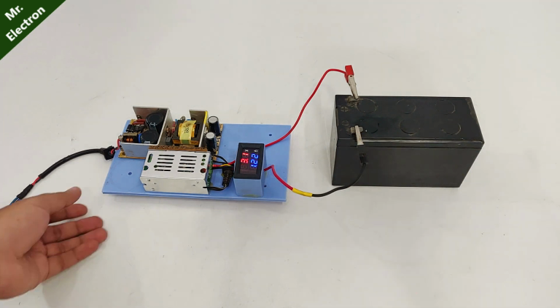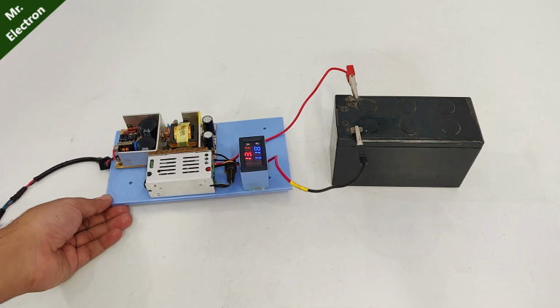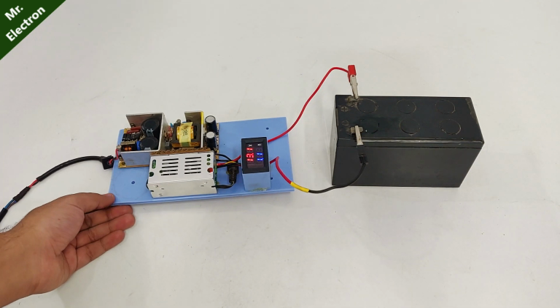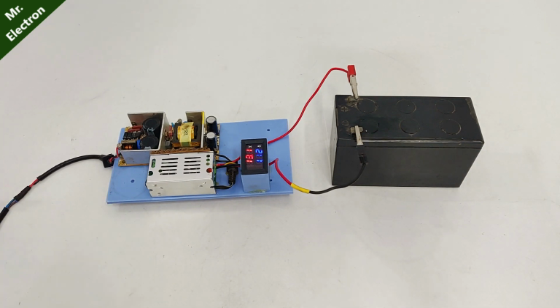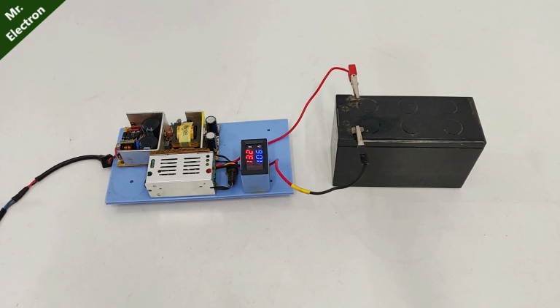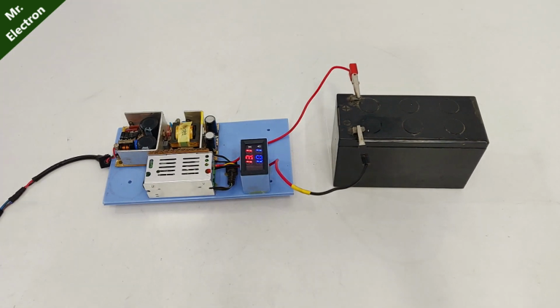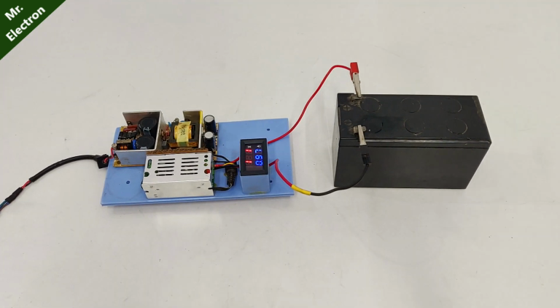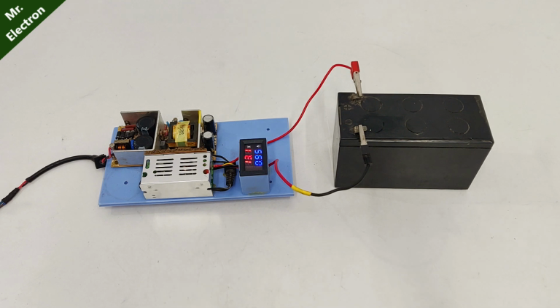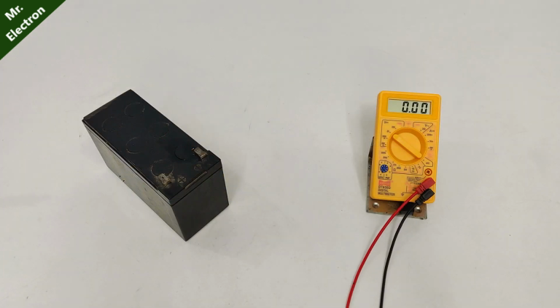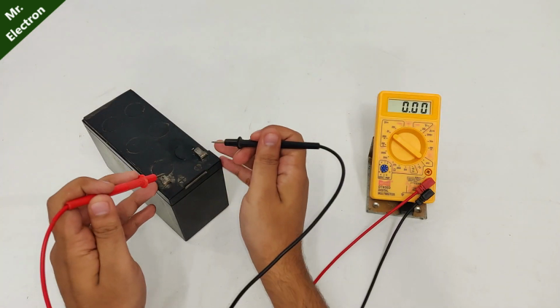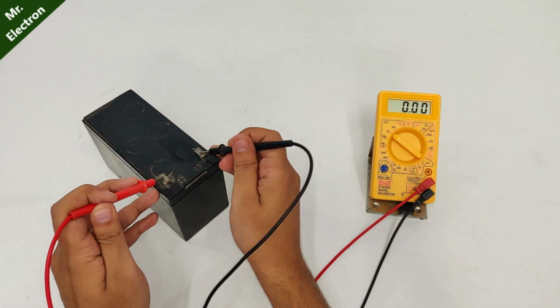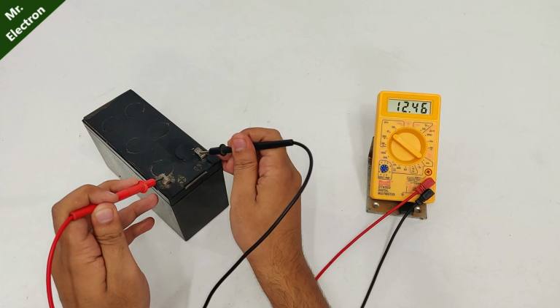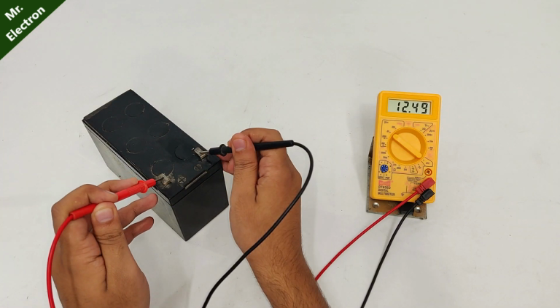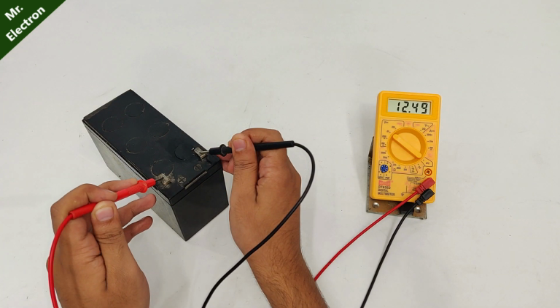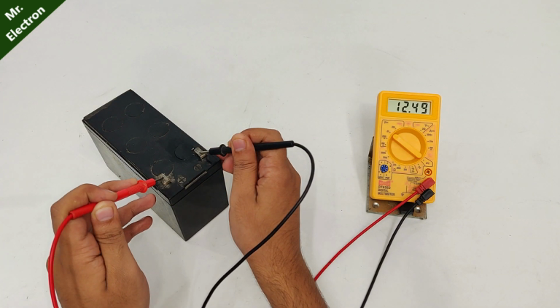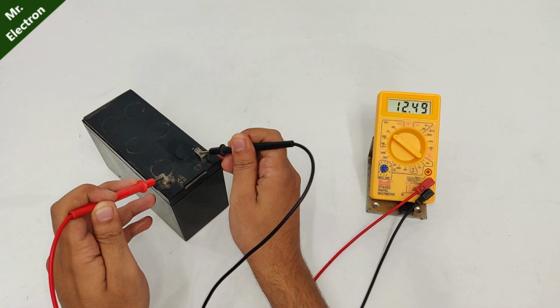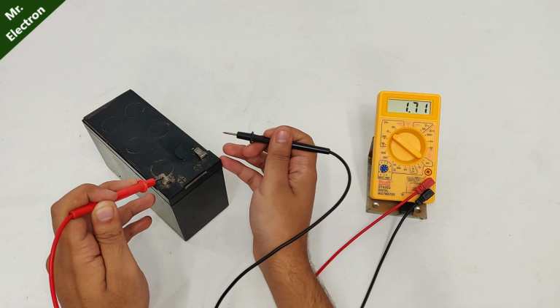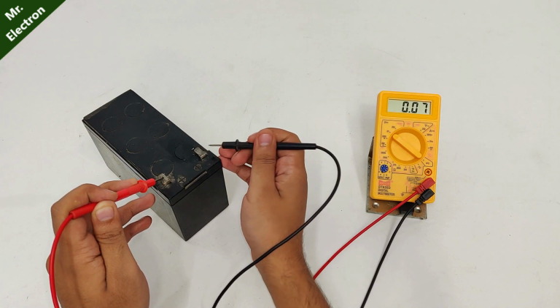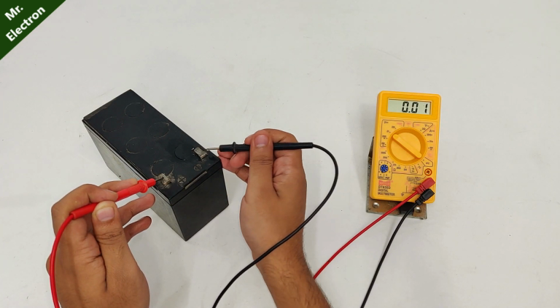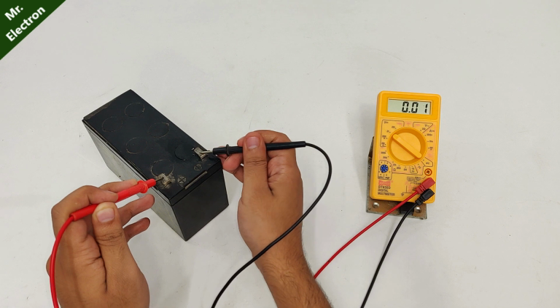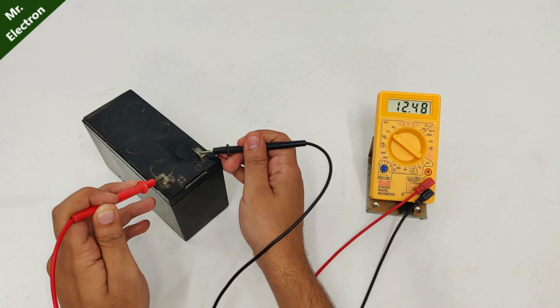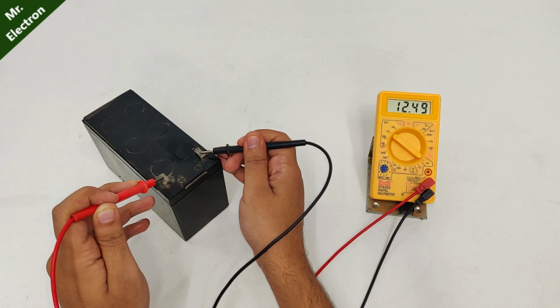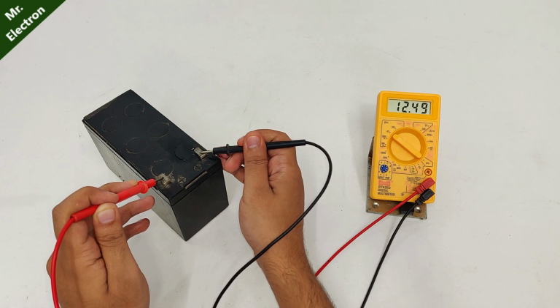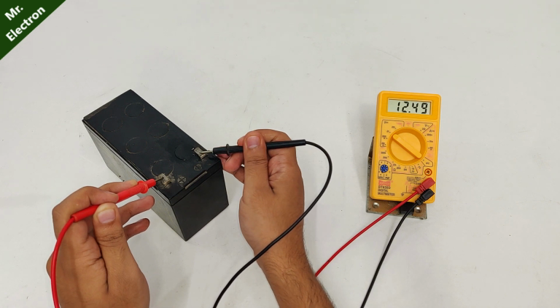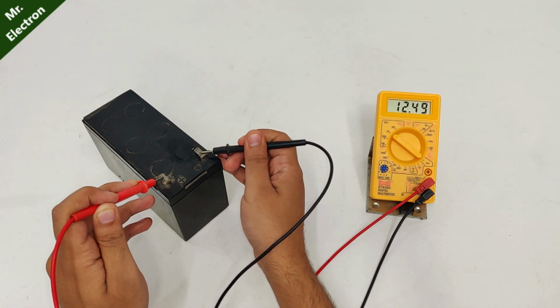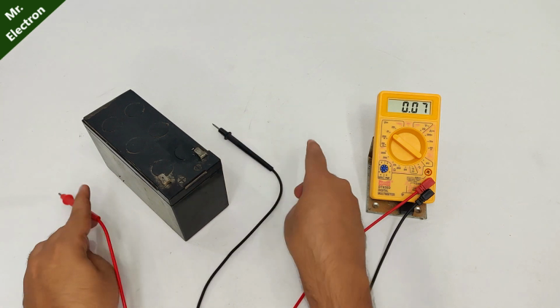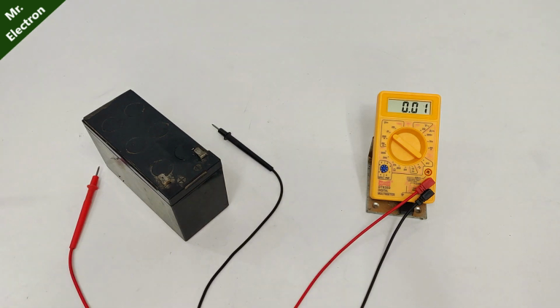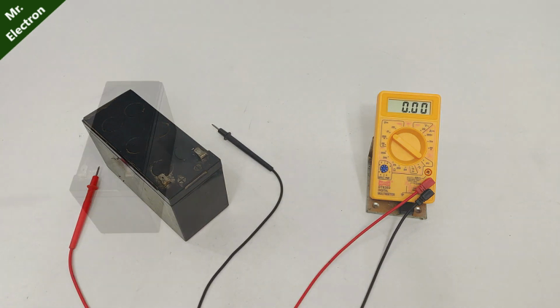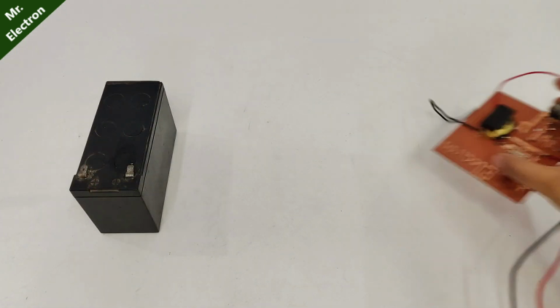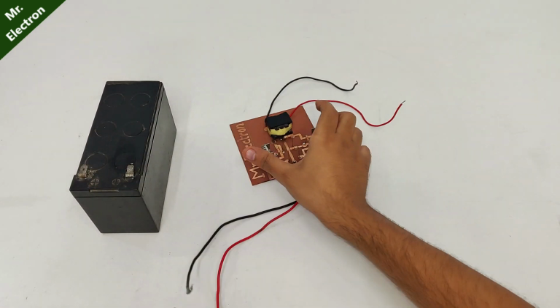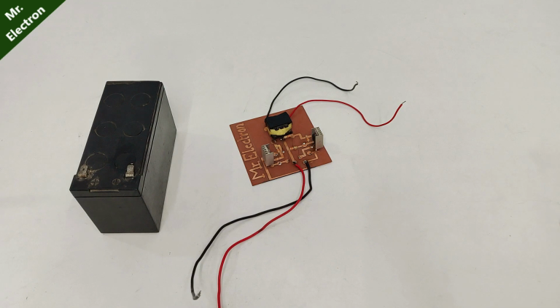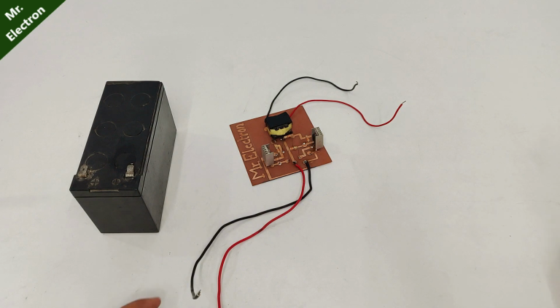After some time, you can see the new battery voltage is 12.5 volts. So let's do the test again with a 100 watts bulb.